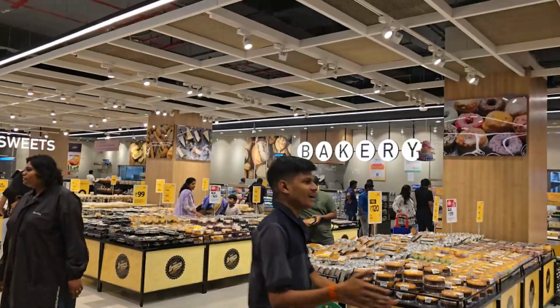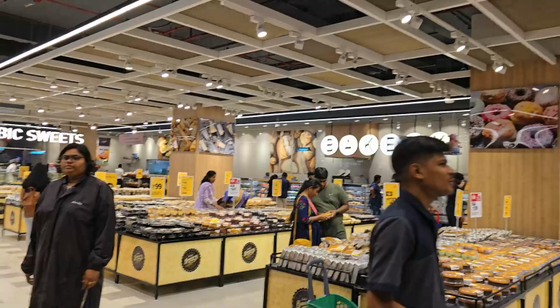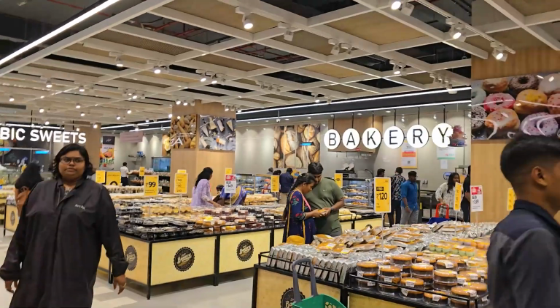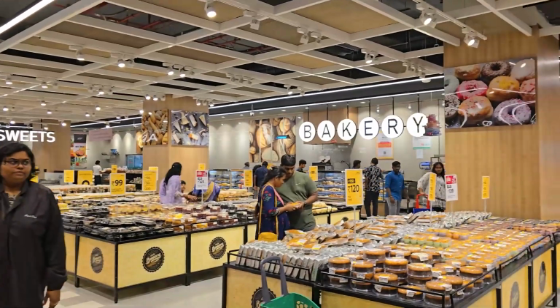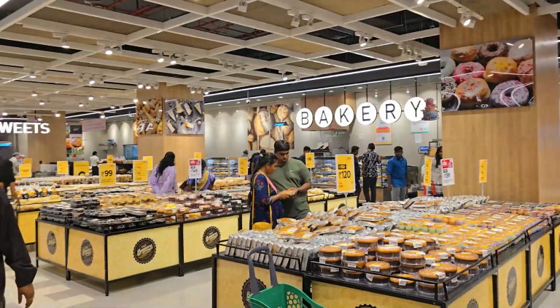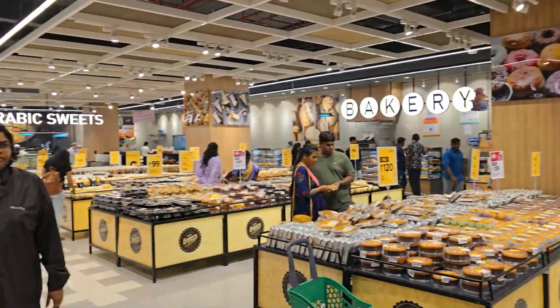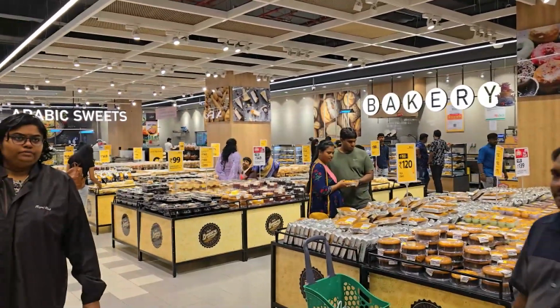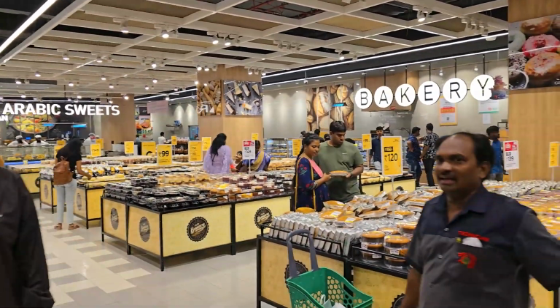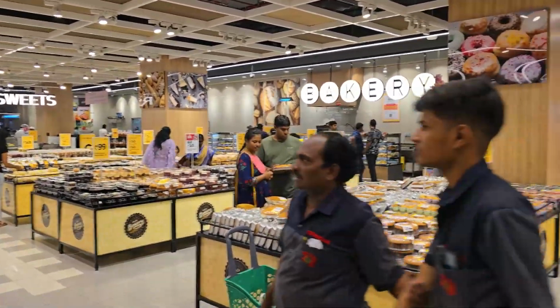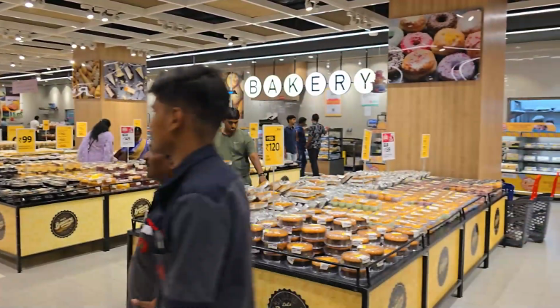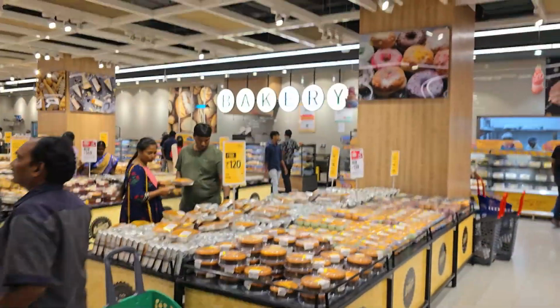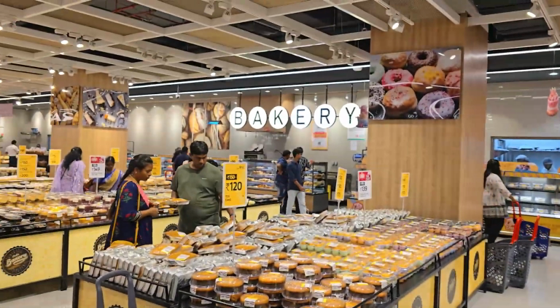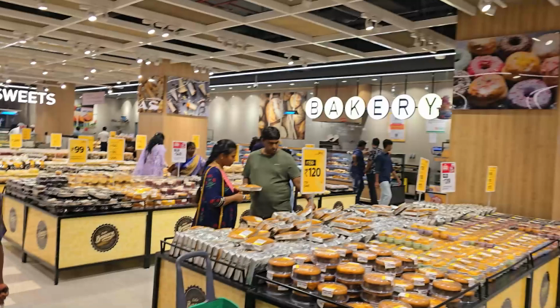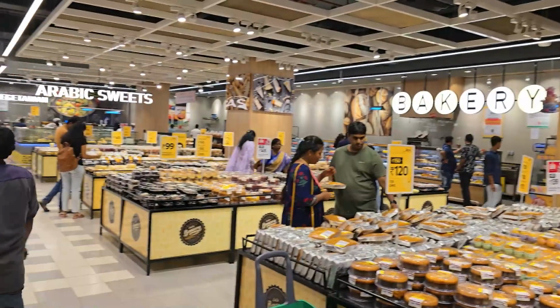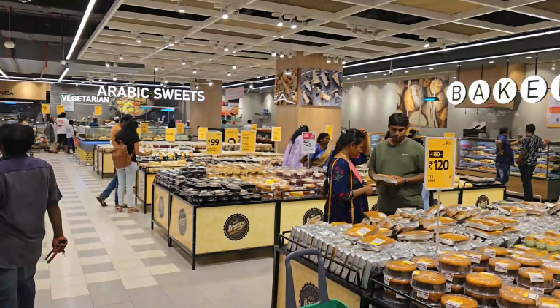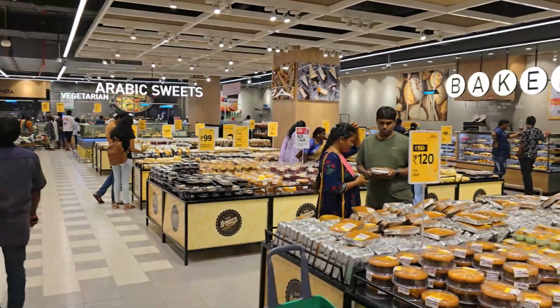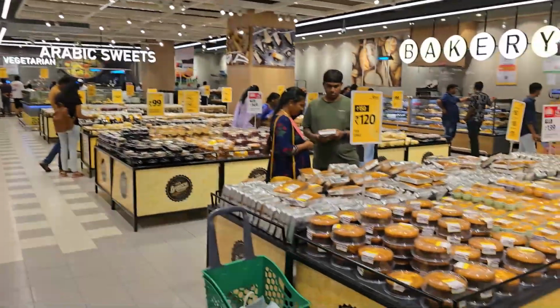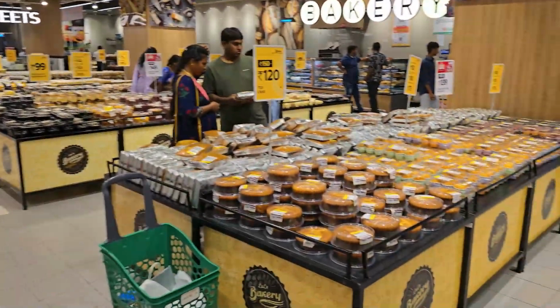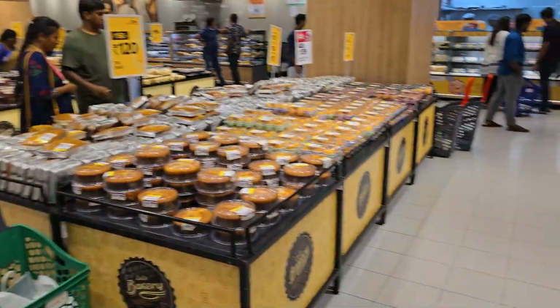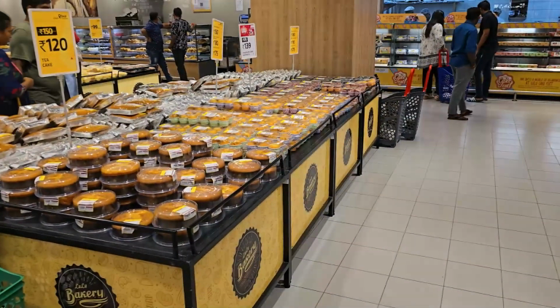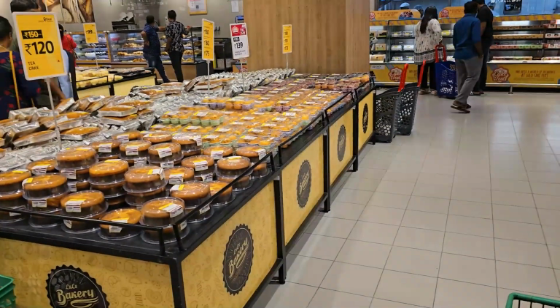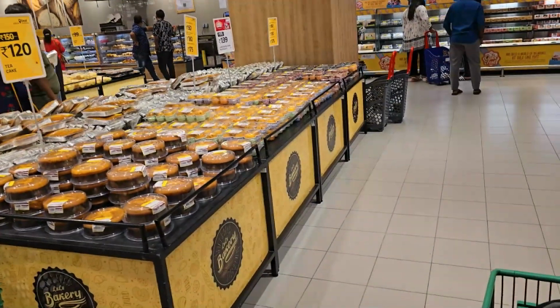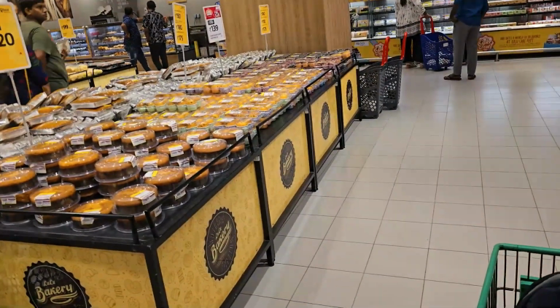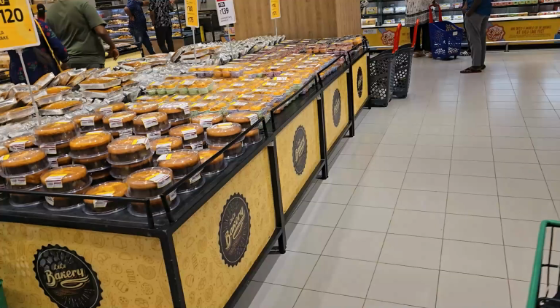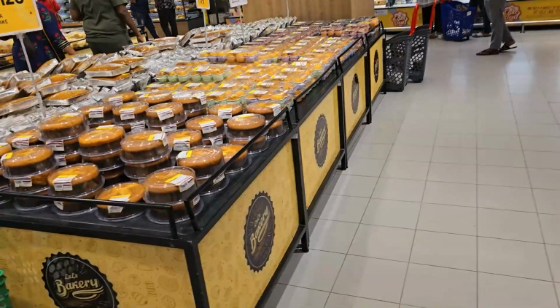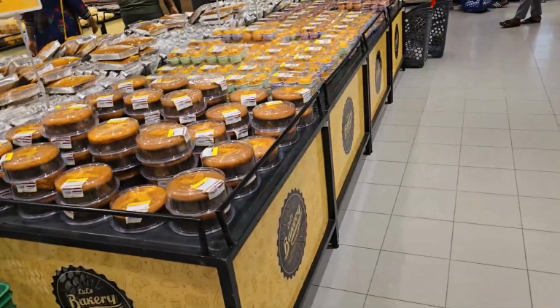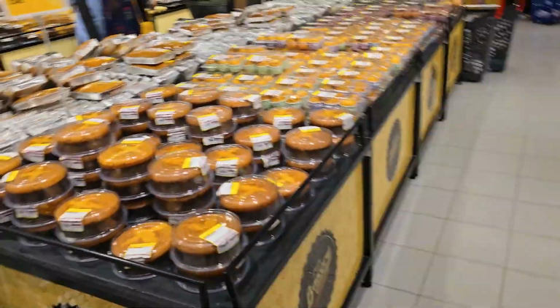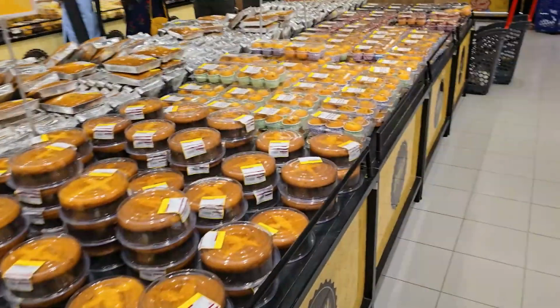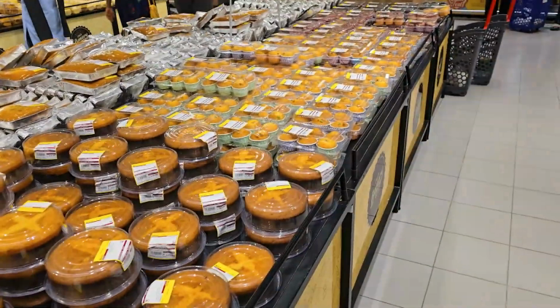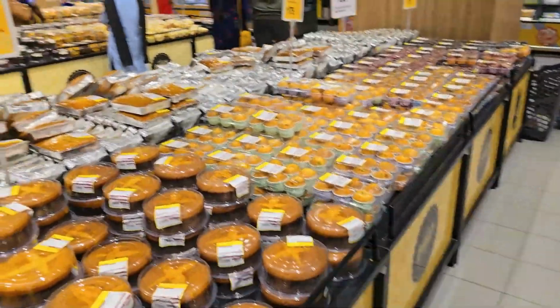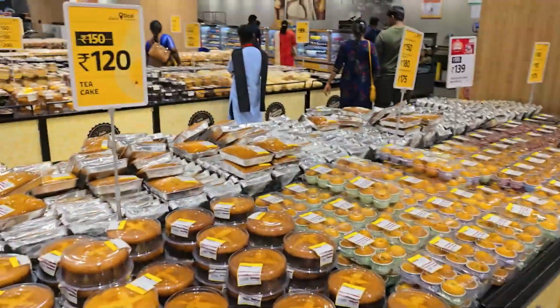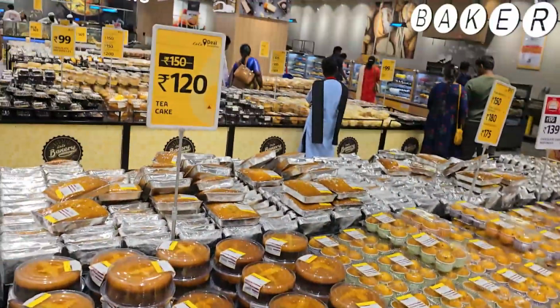Next, there are many bakery items. There are many varieties of bakery items. If you have different cakes, you can see it. The cost is also reasonable — it is $120.99. If you are enjoying this, this cake is $120.